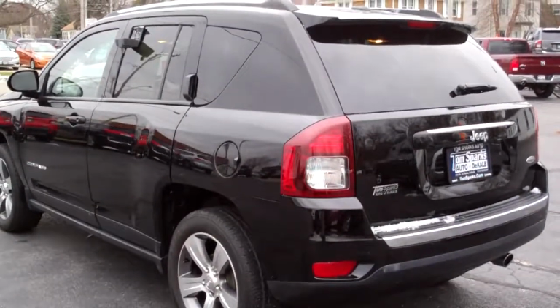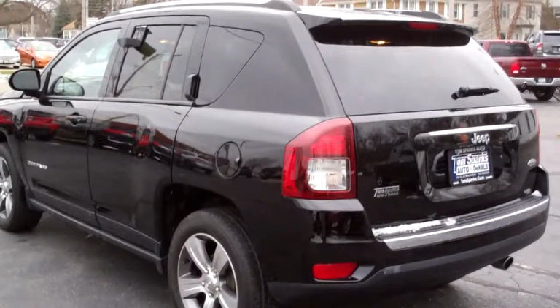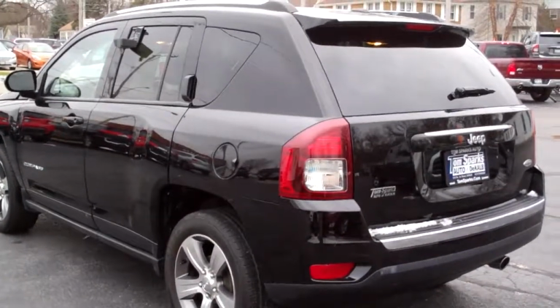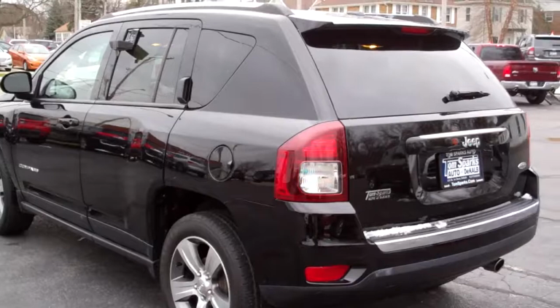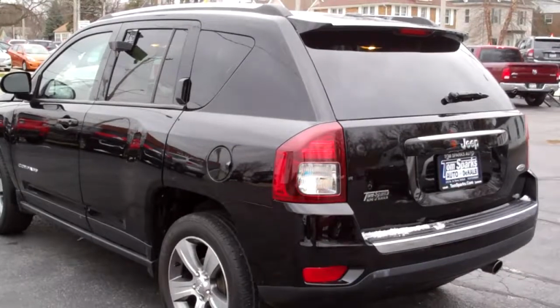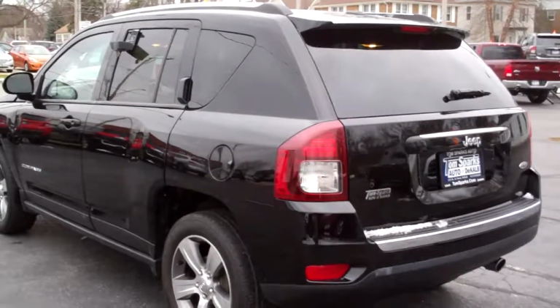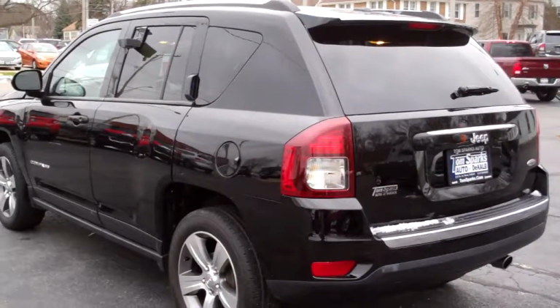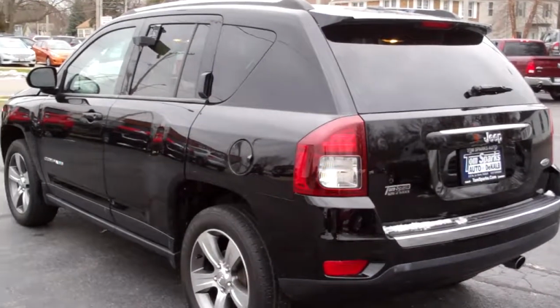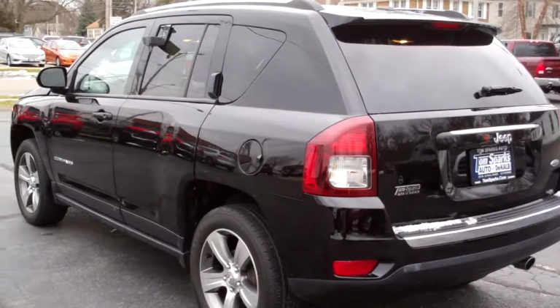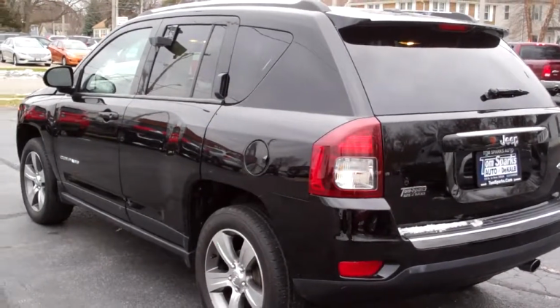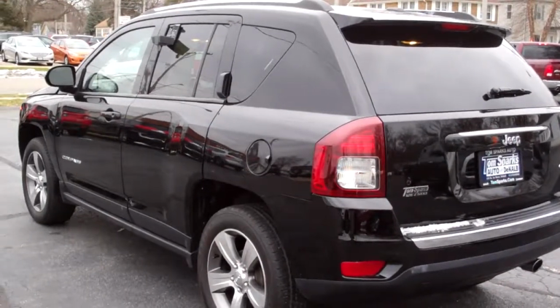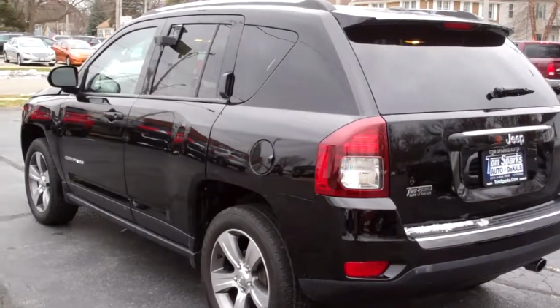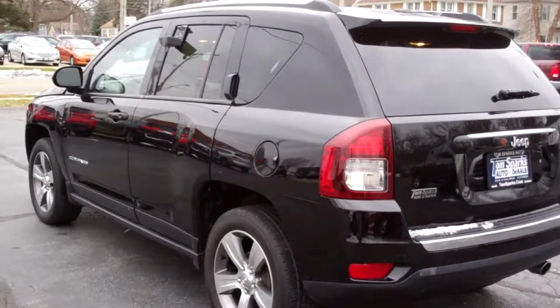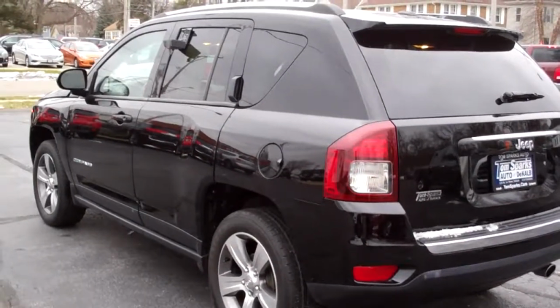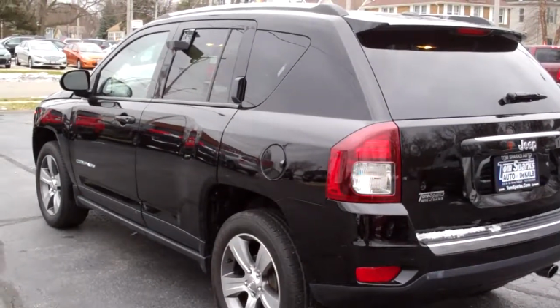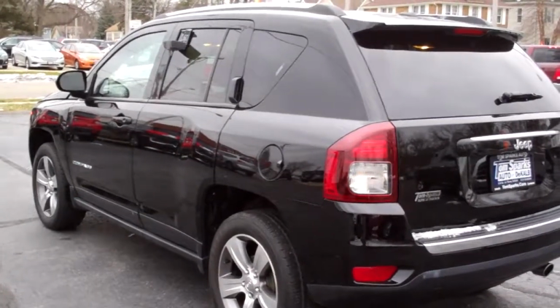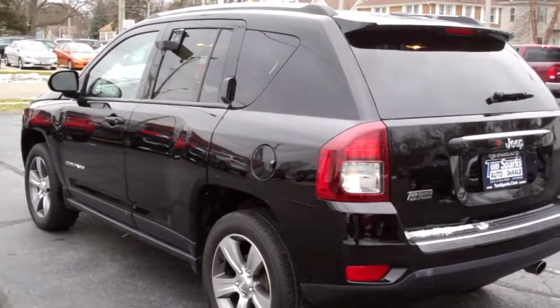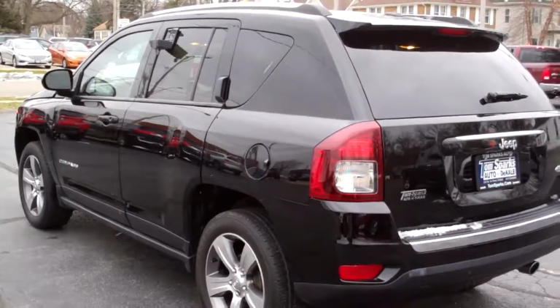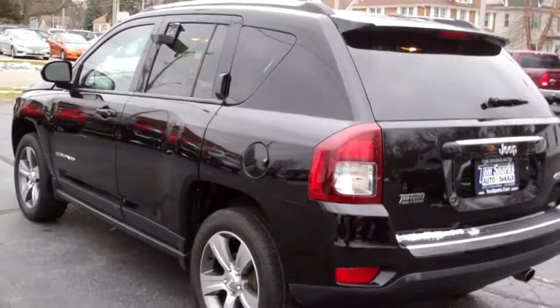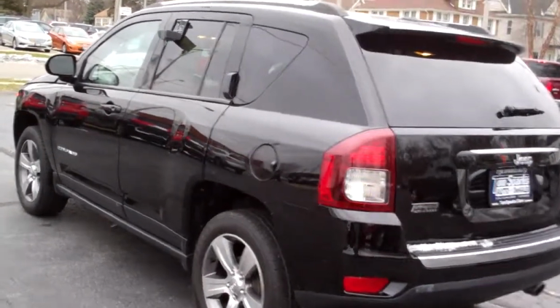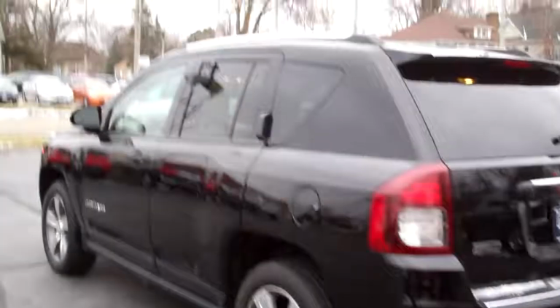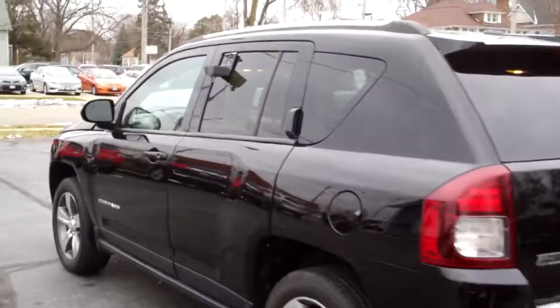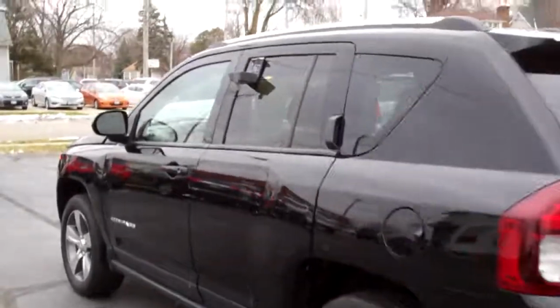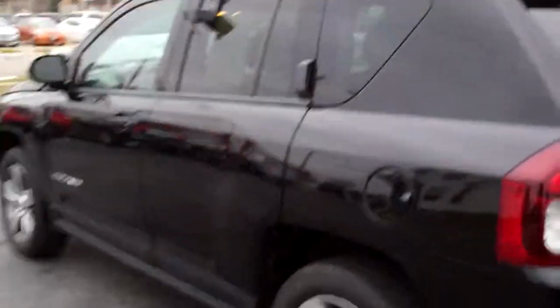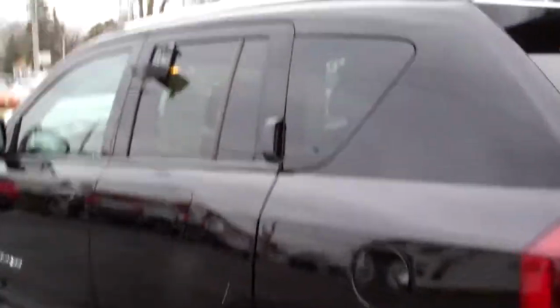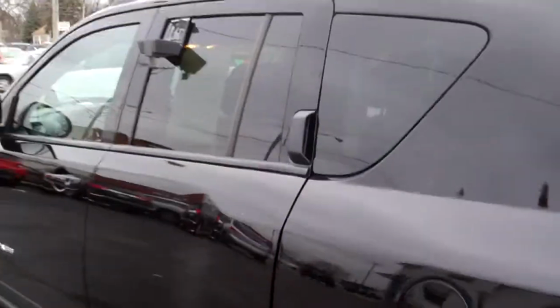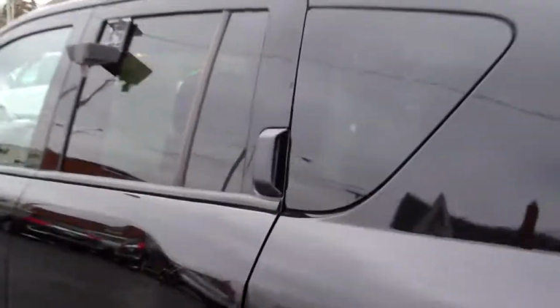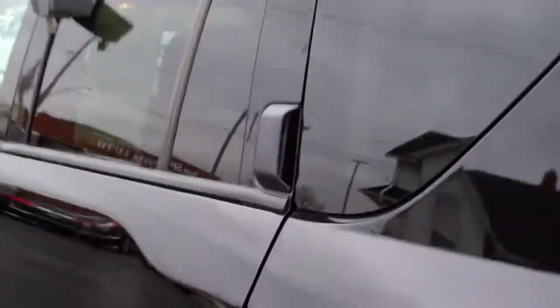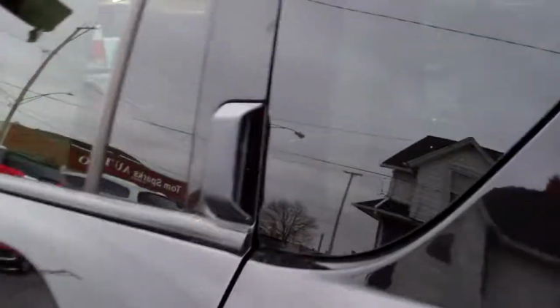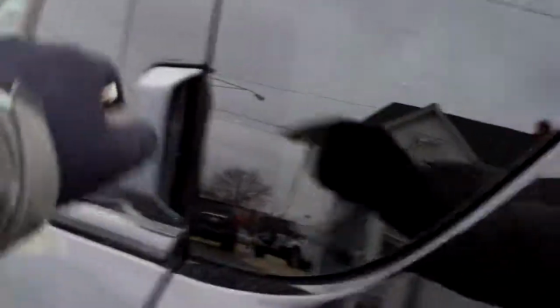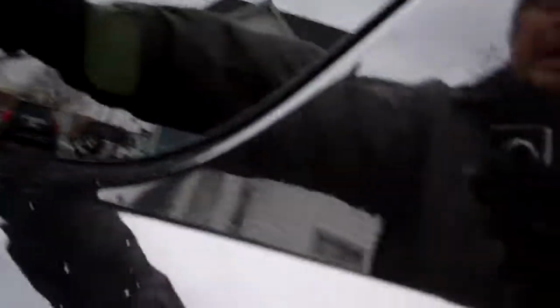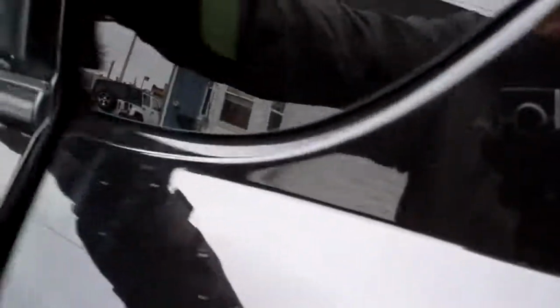Front wheel drive, four cylinder, it's got a clean AutoCheck, one owner, it's all set up, ready to go, and it's got factory warranty left on it, so buy the car with confidence.